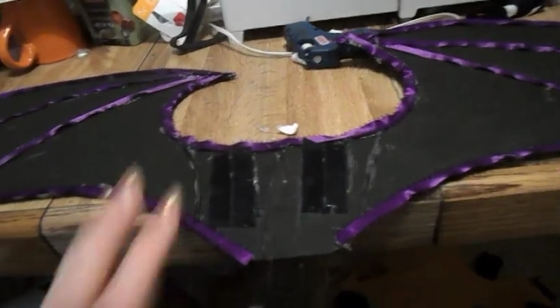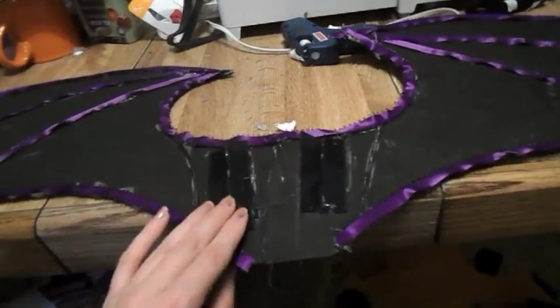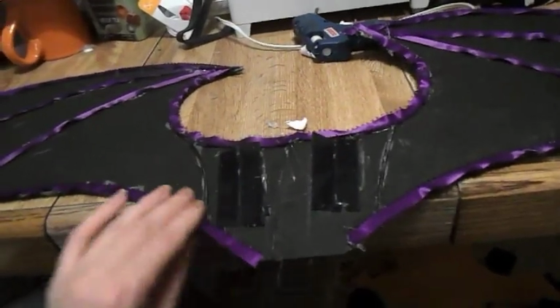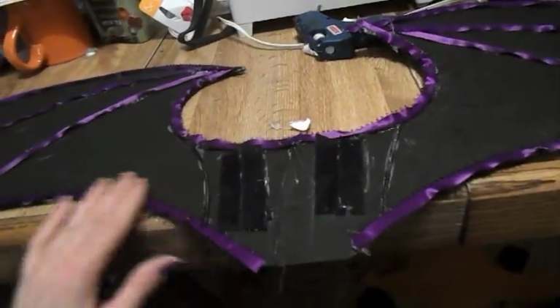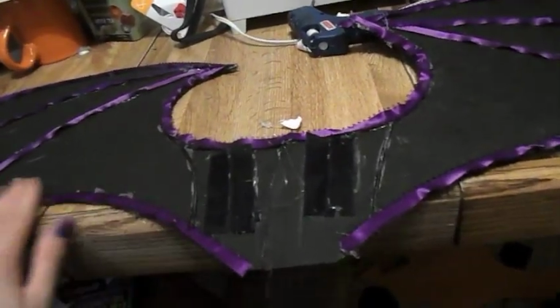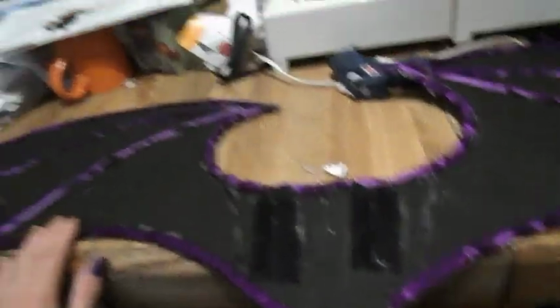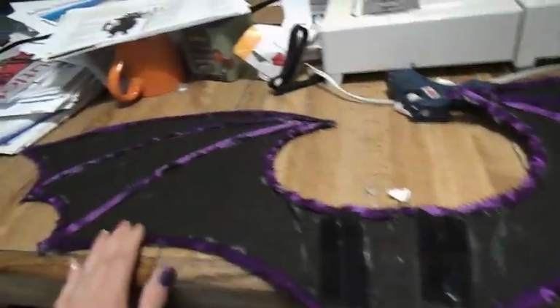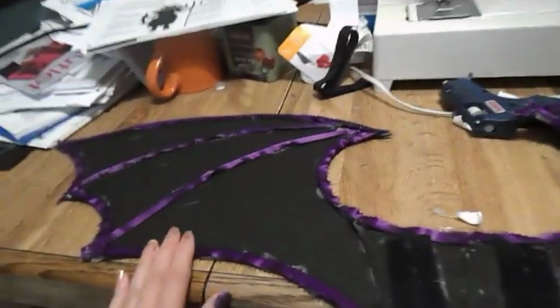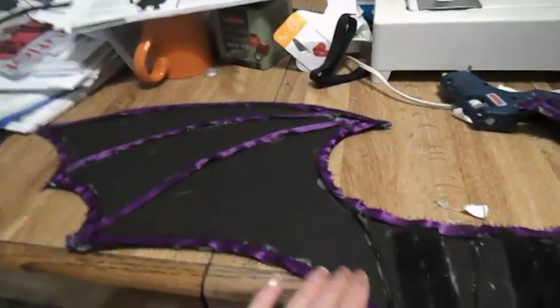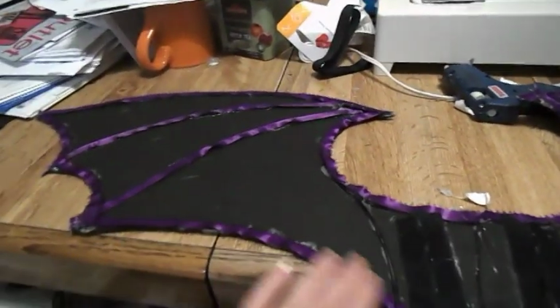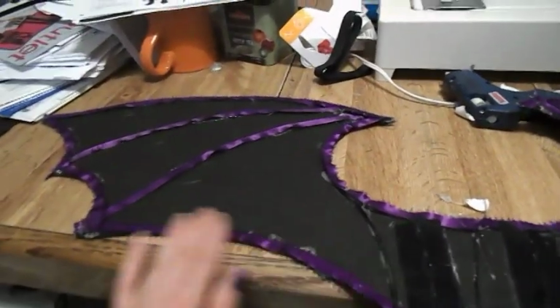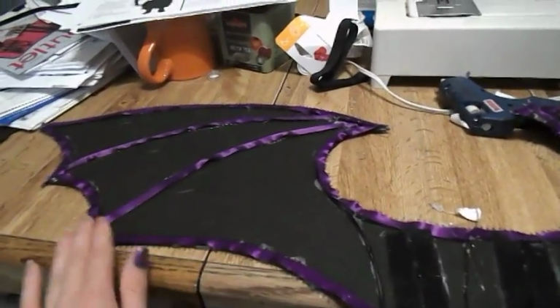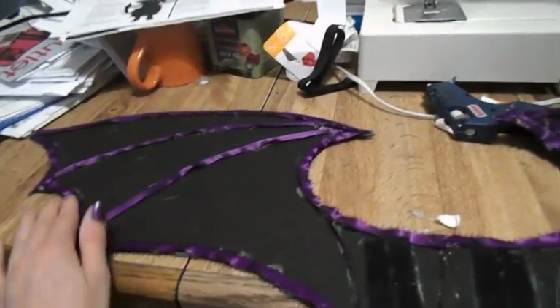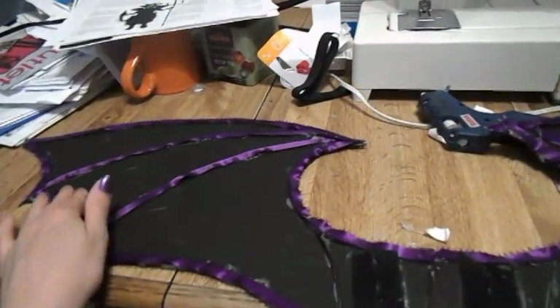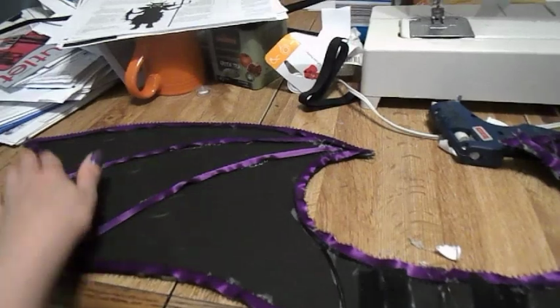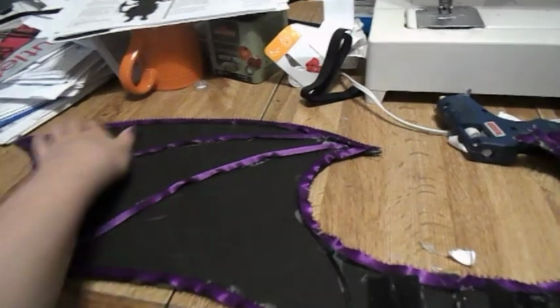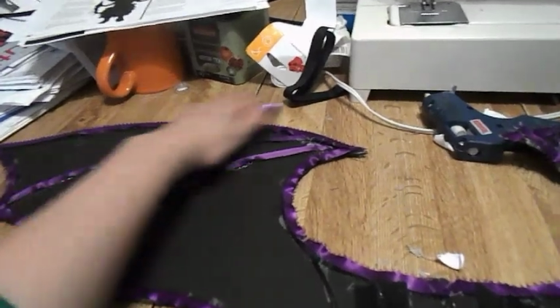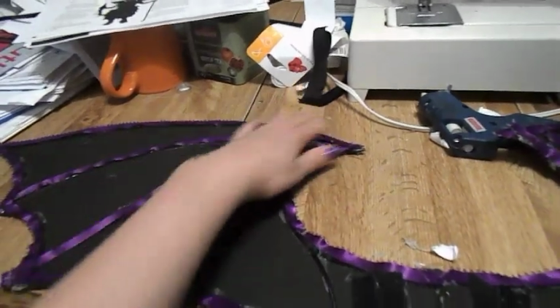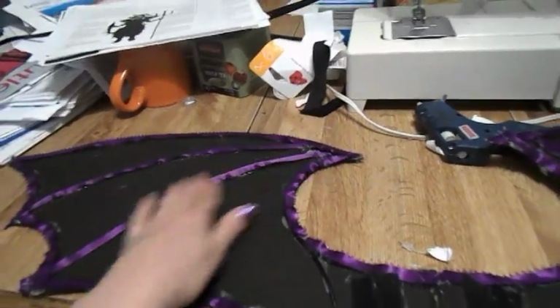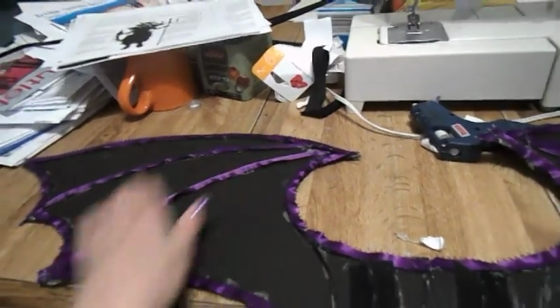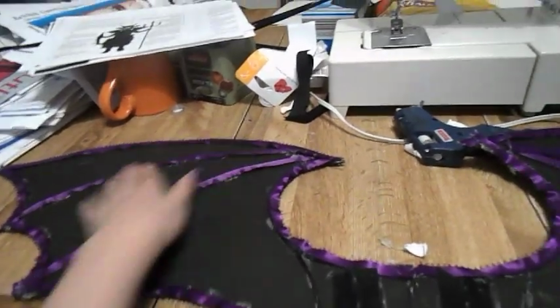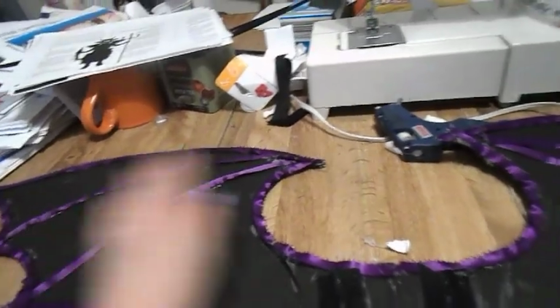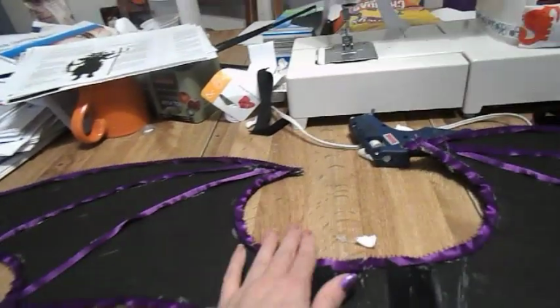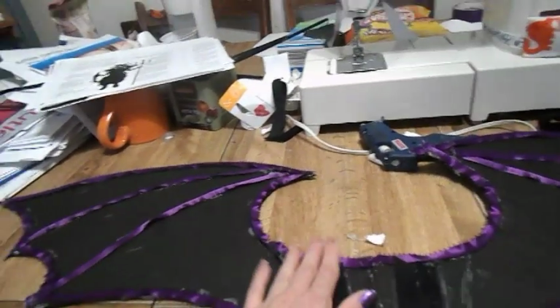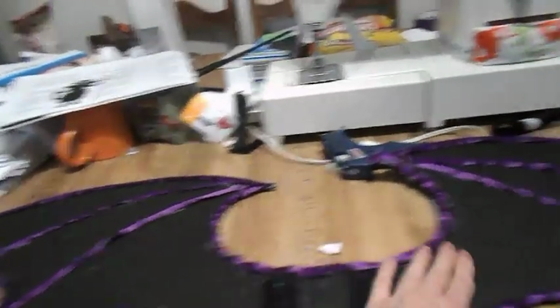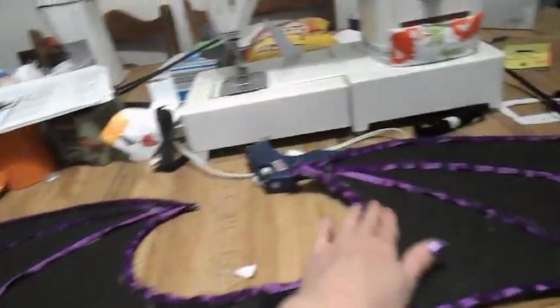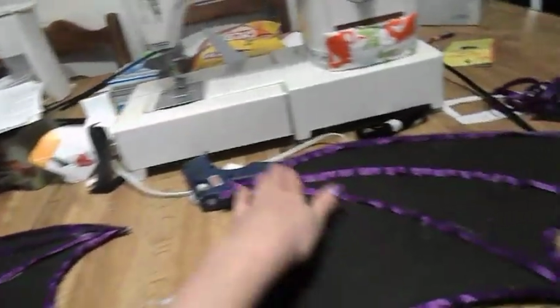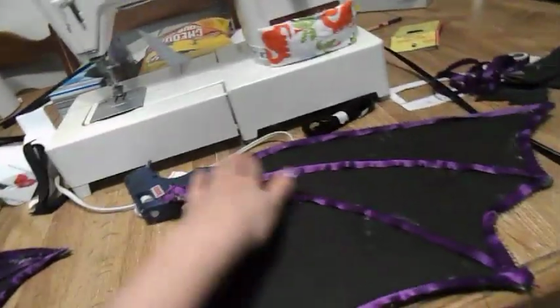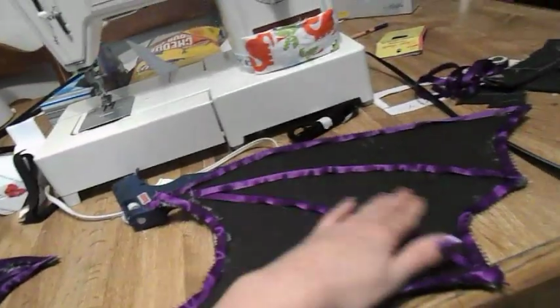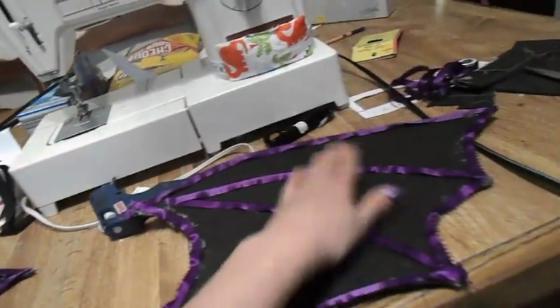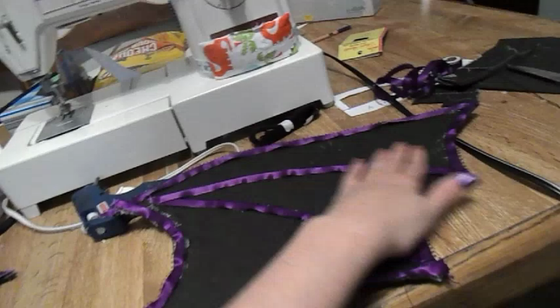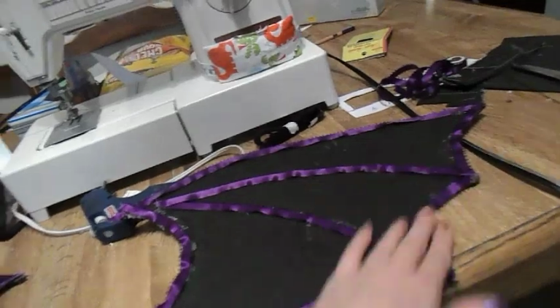So you're just gluing down the boning. The boning goes along here, here, here, here, here, here, and here, and the same thing on the other wing.